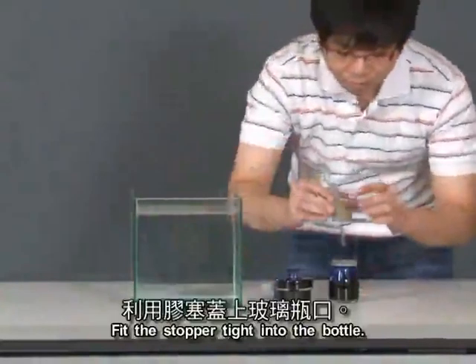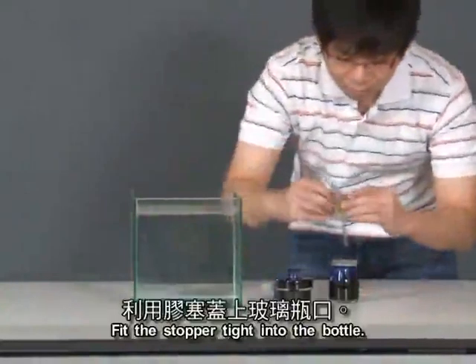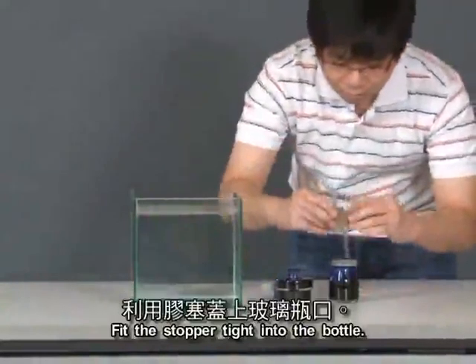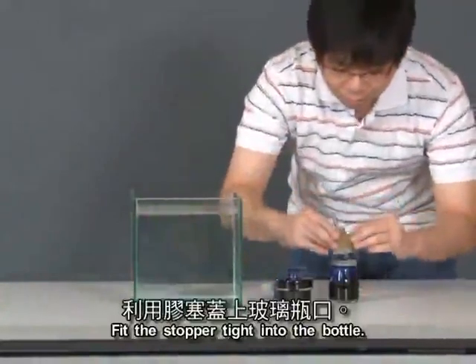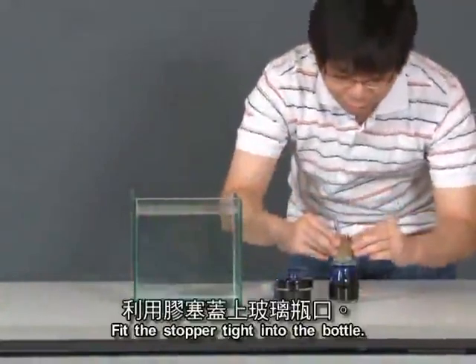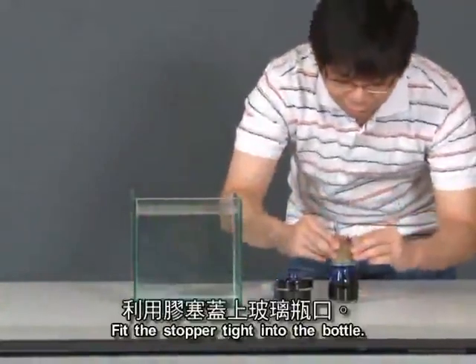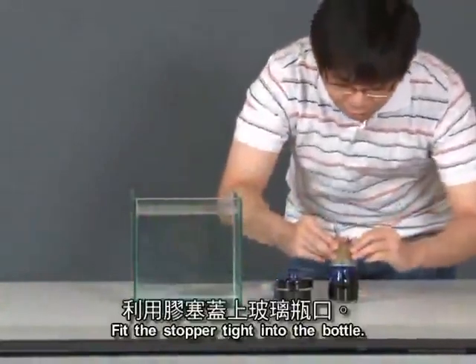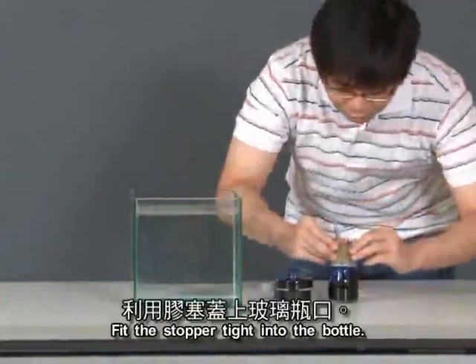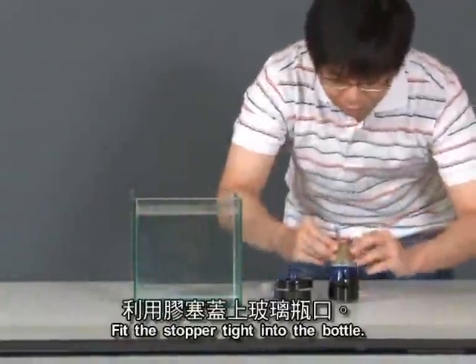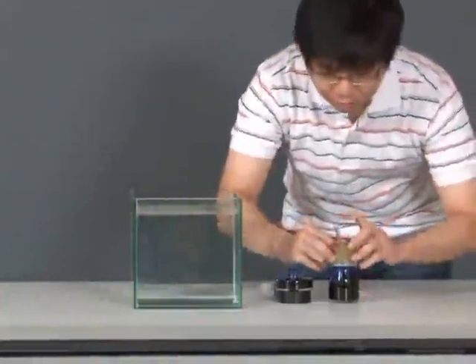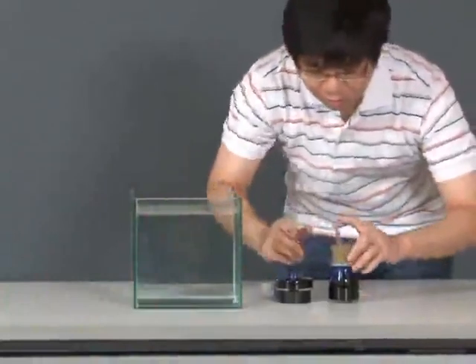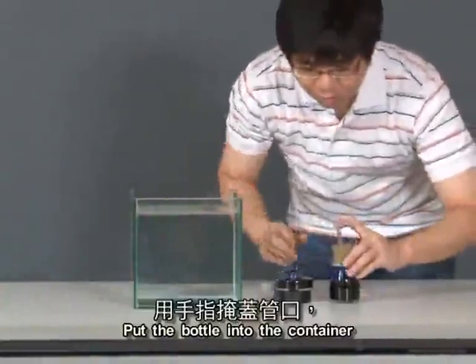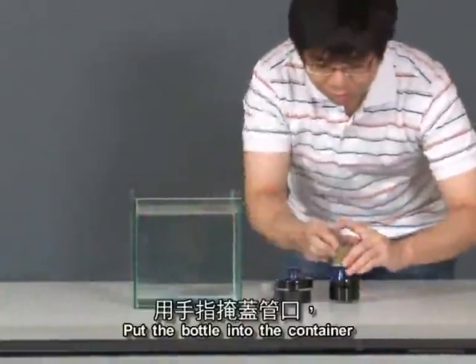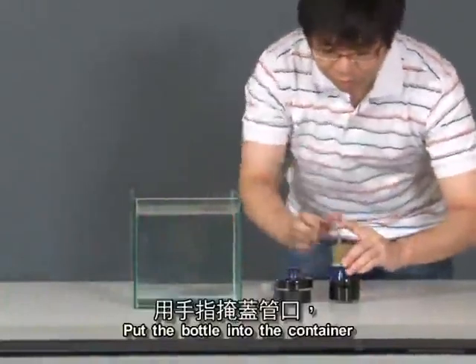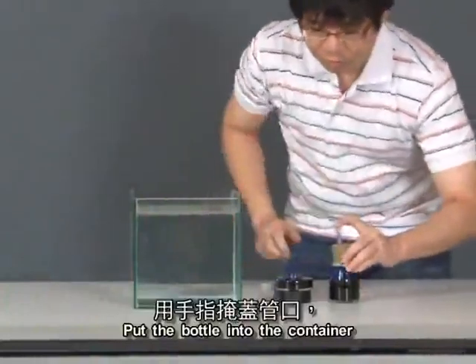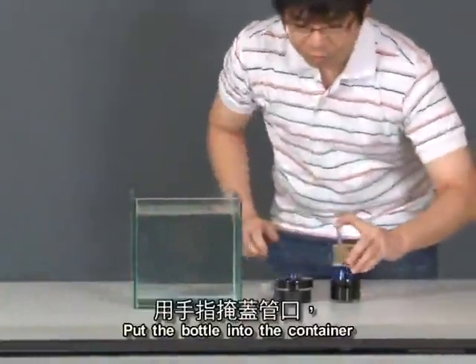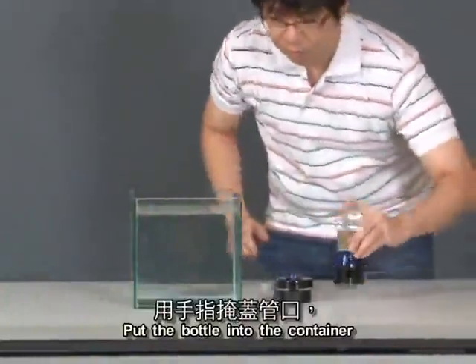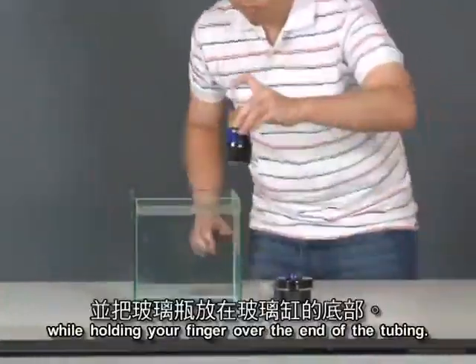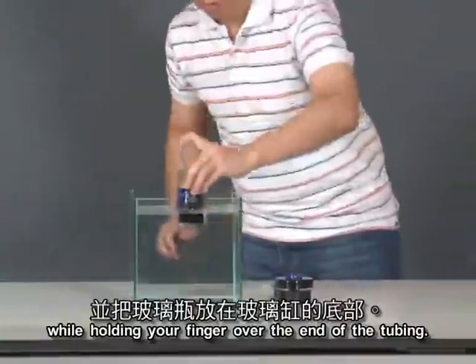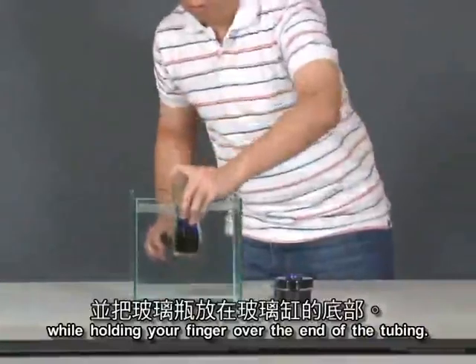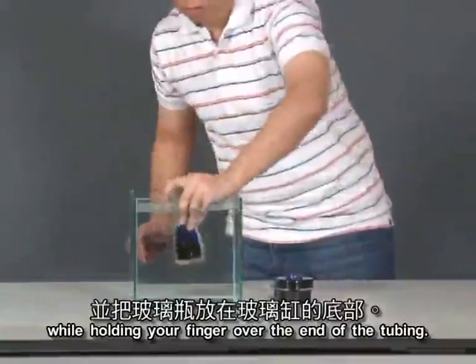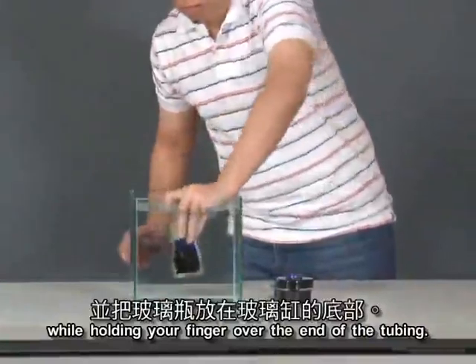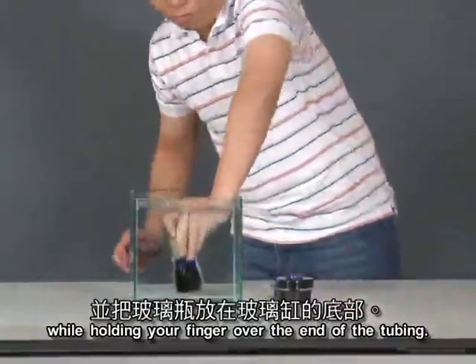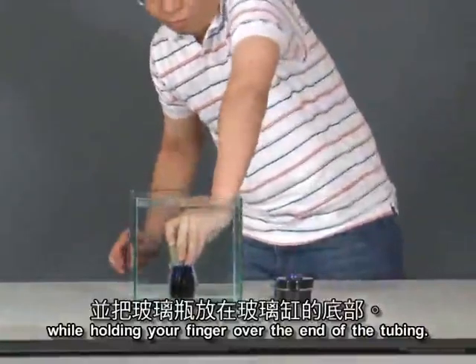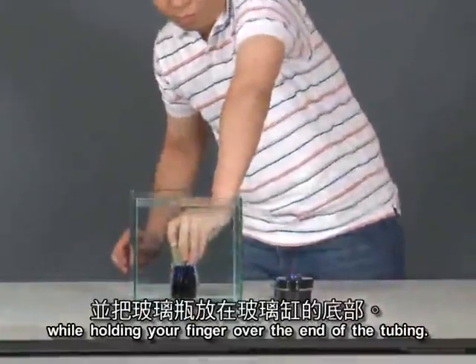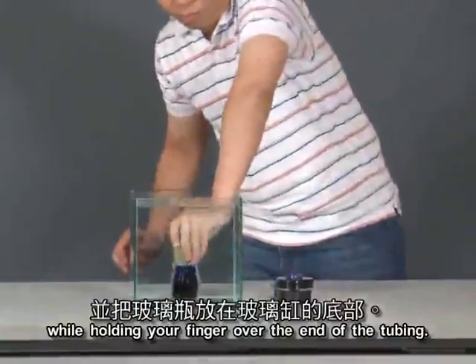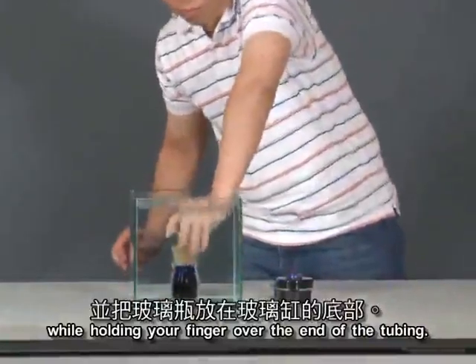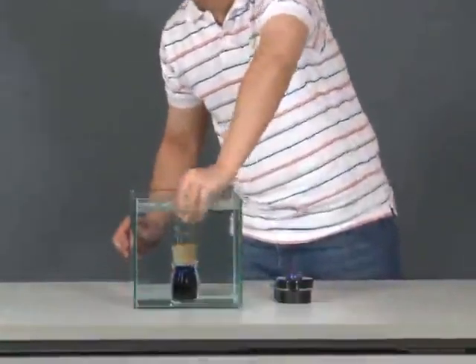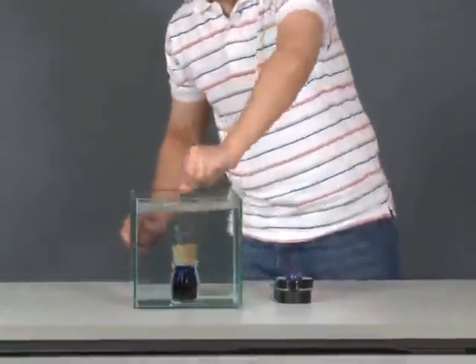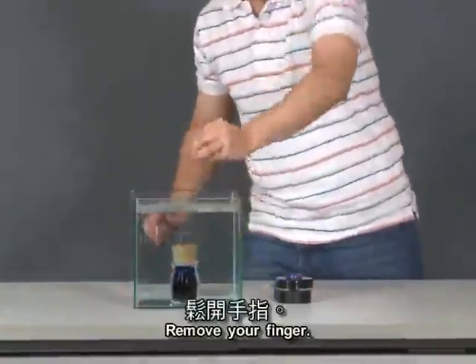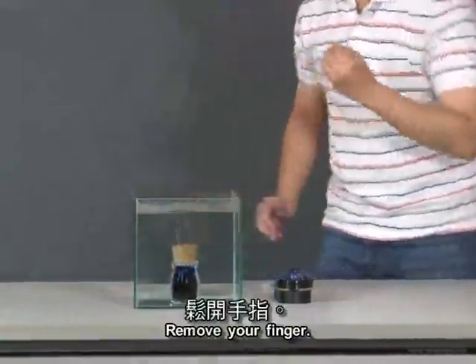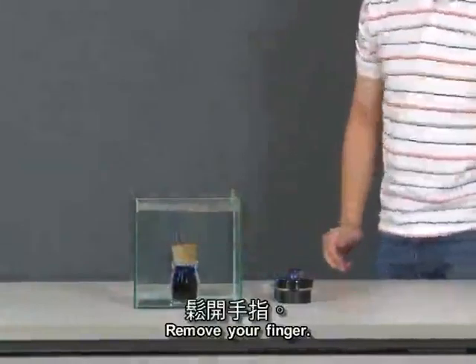Fit the stopper tight into the bottle. Put the bottle into the container while holding your finger over the end of the tubing. Remove your finger.